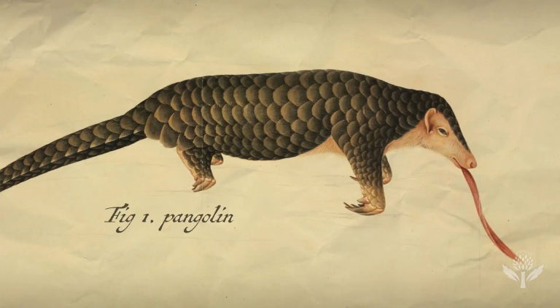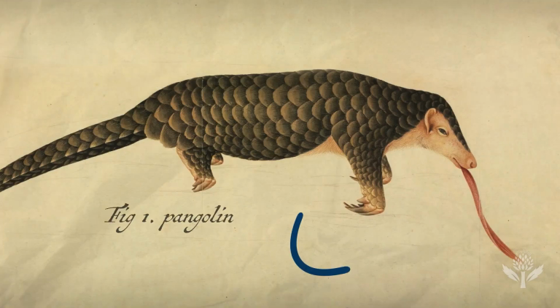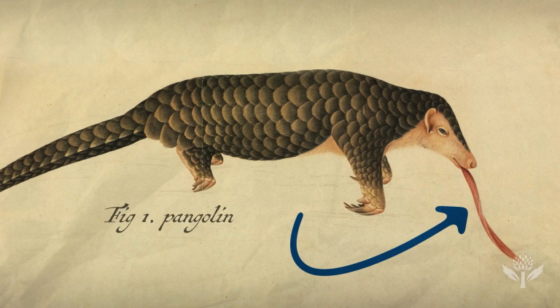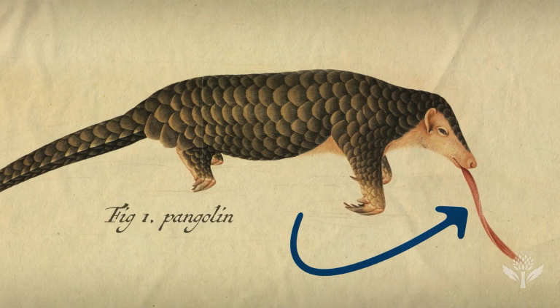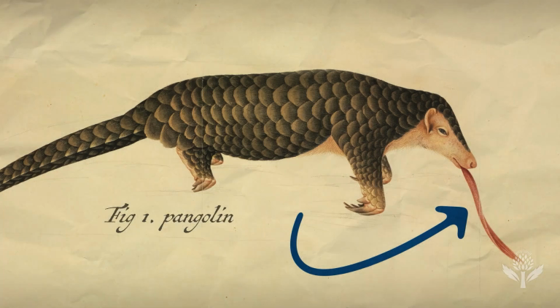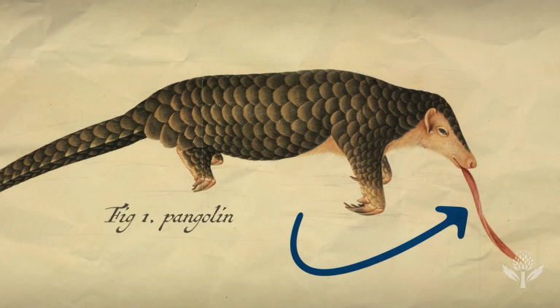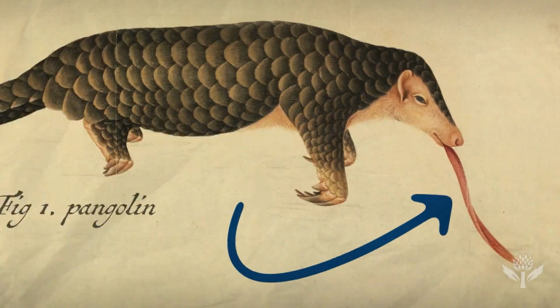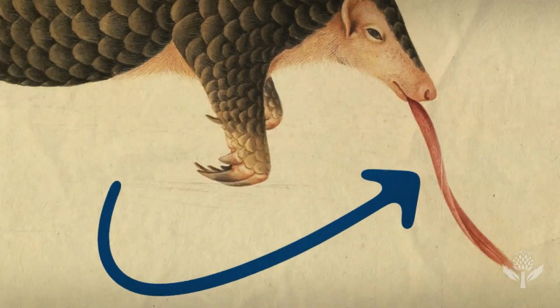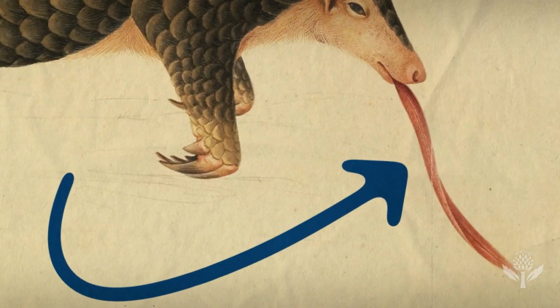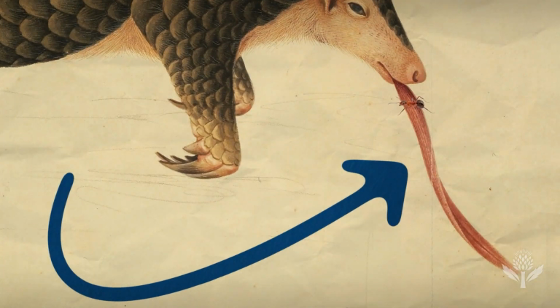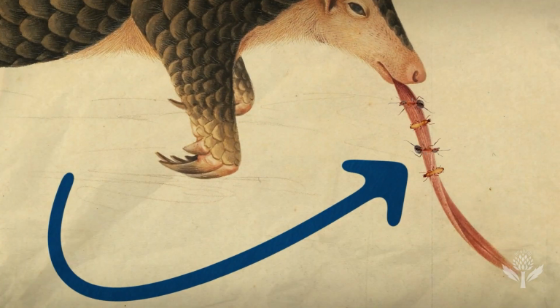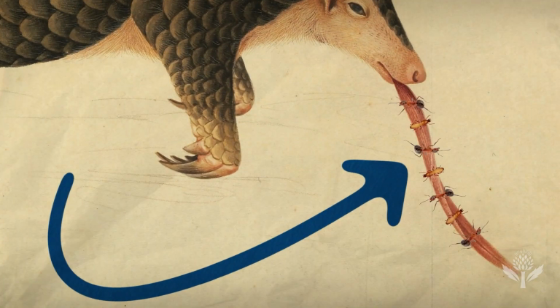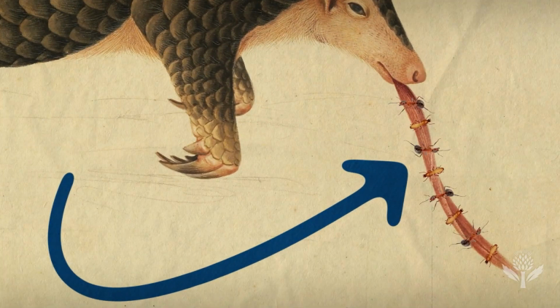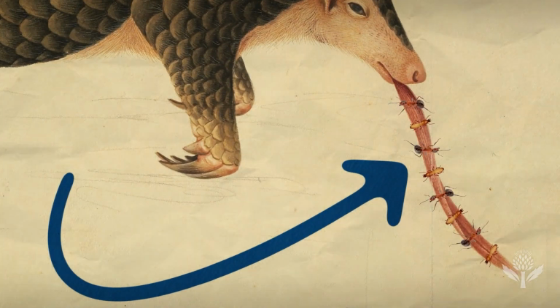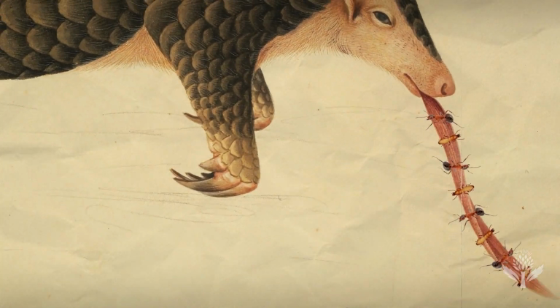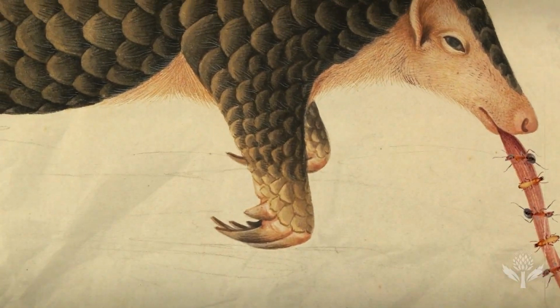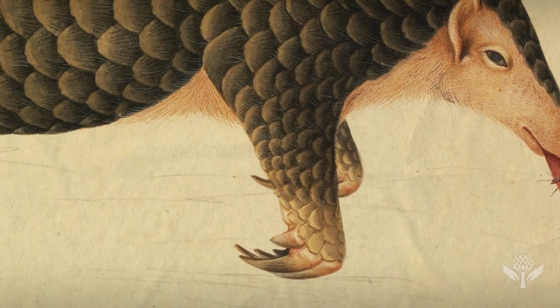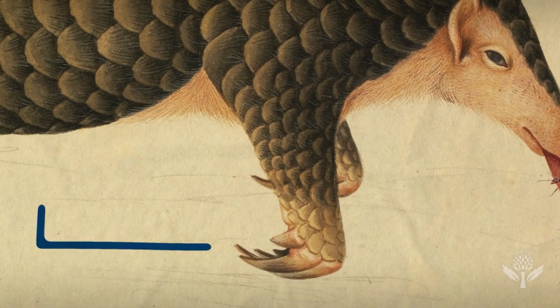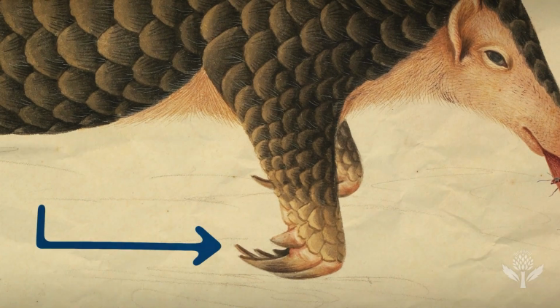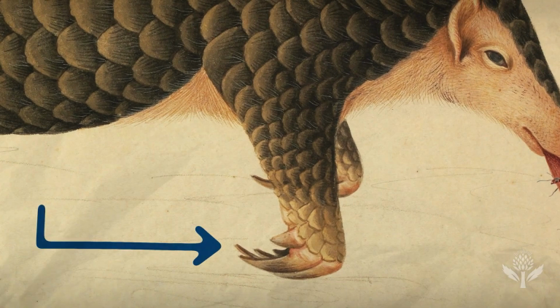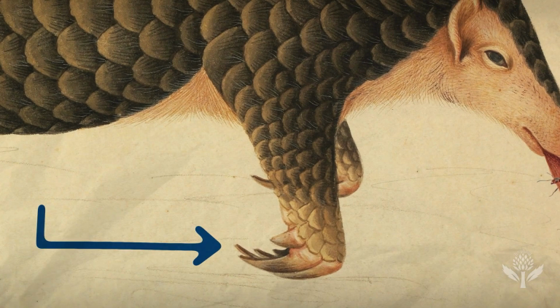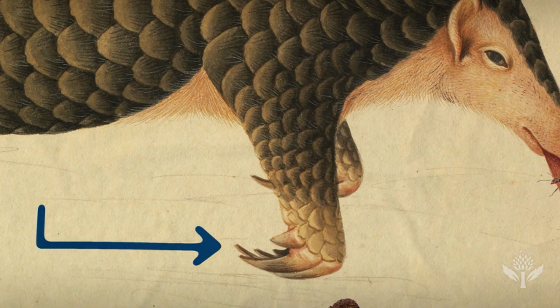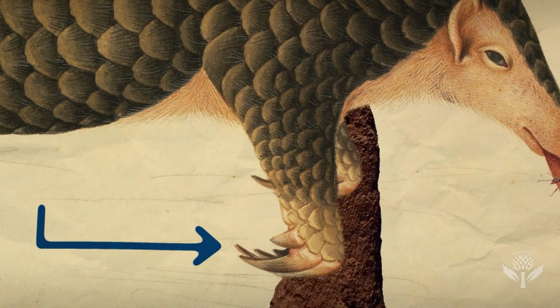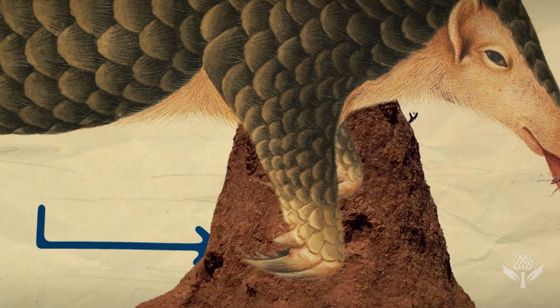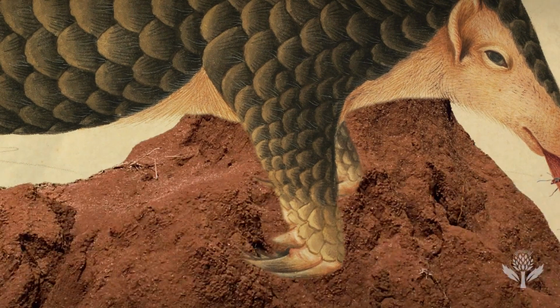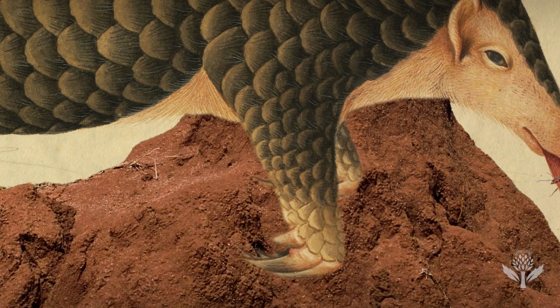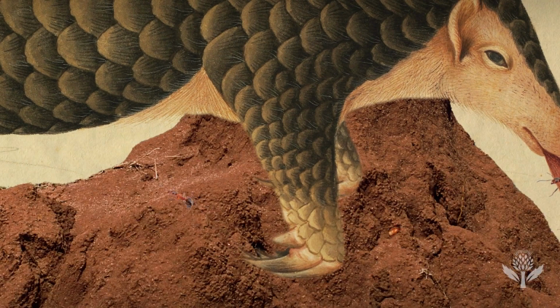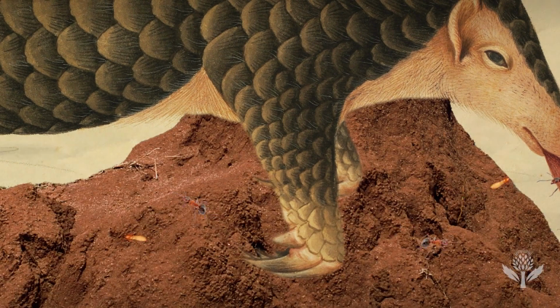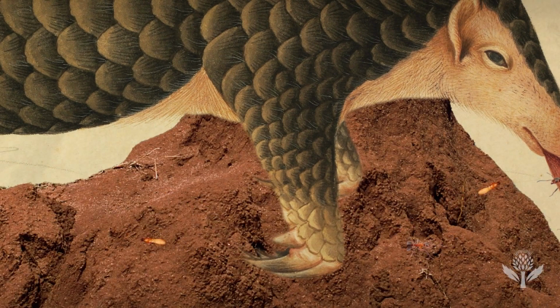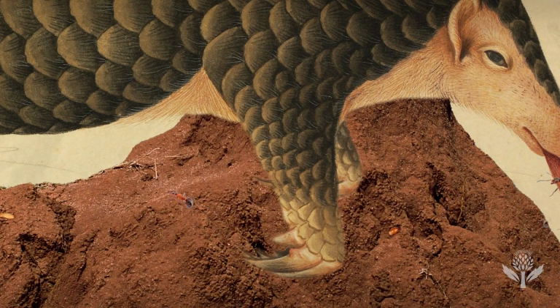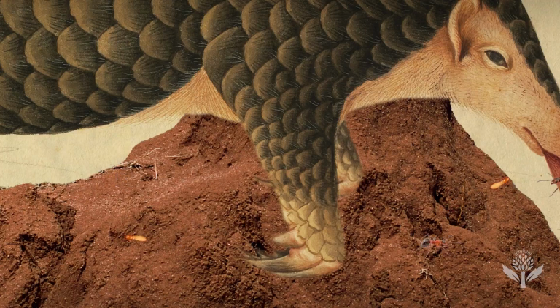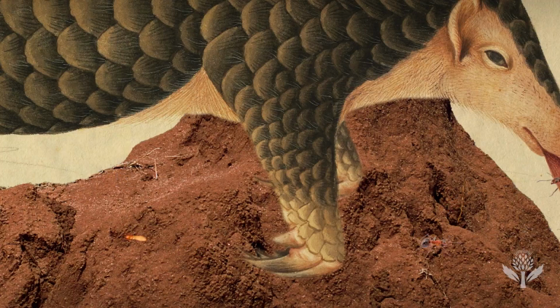They have a very long sticky tongue that allows them to lap up insects, and very strong claws on their front feet that they're able to dig into termite mounds and destroy ant nests.